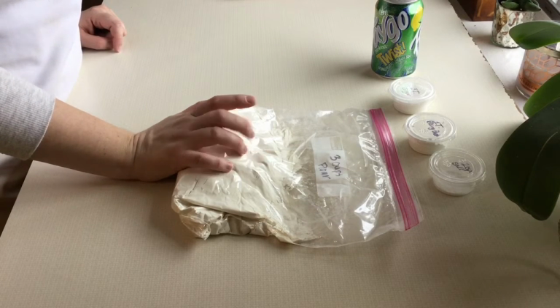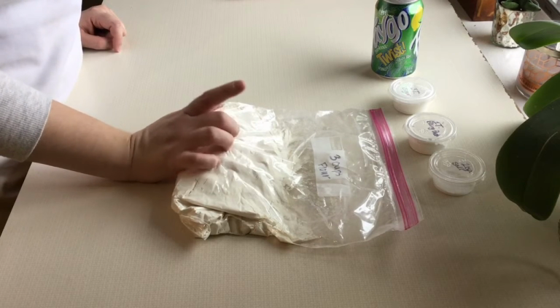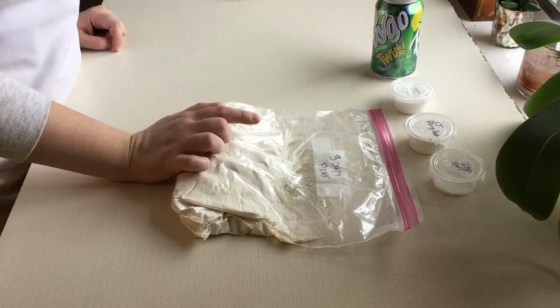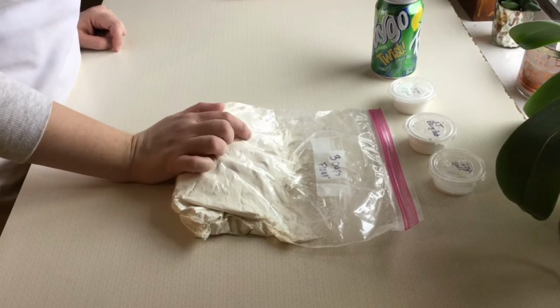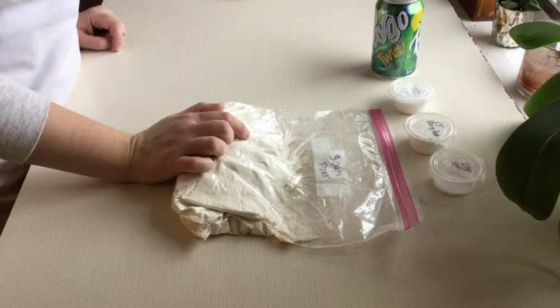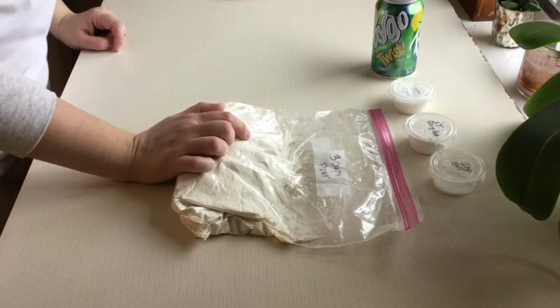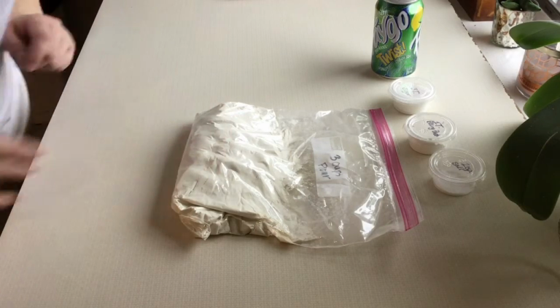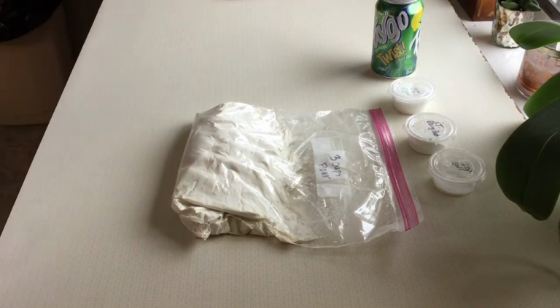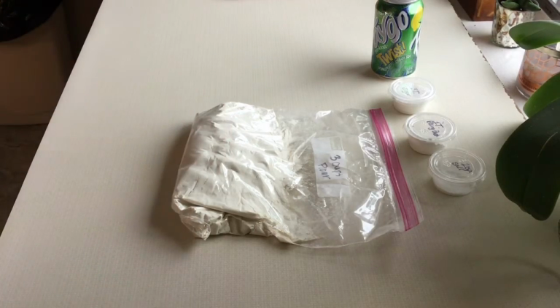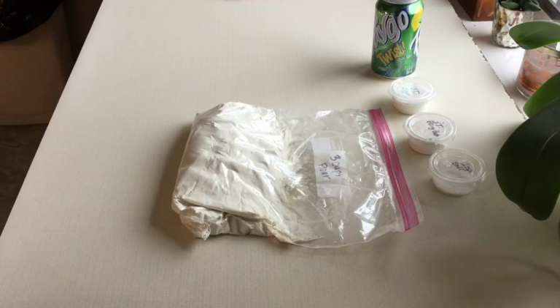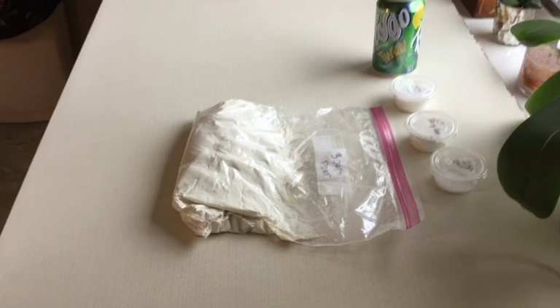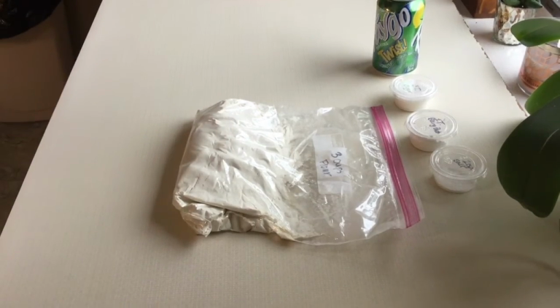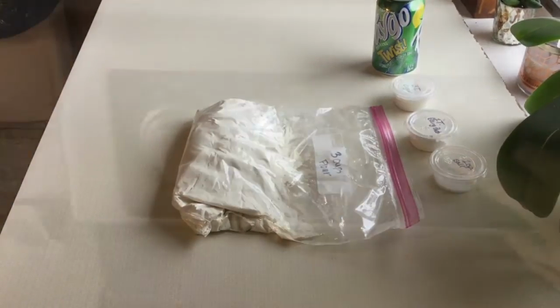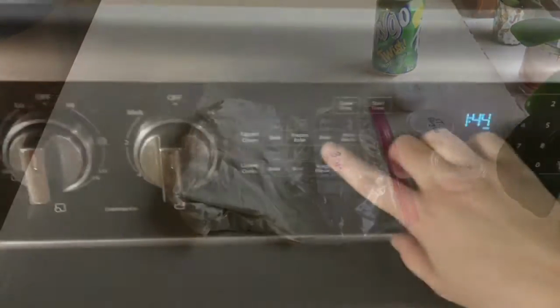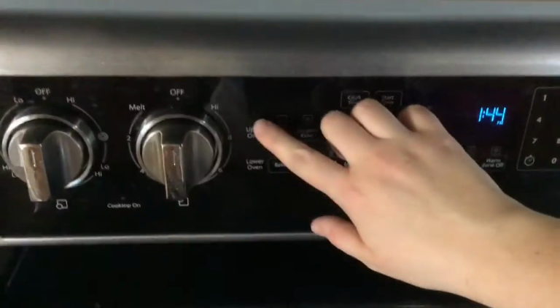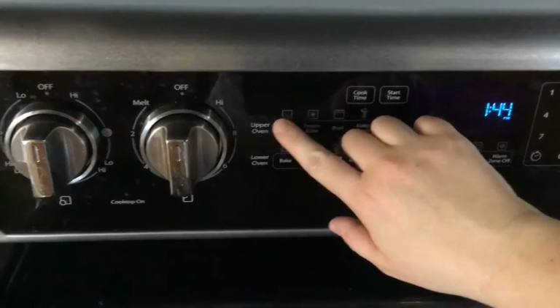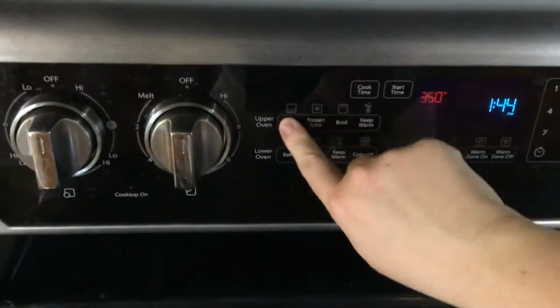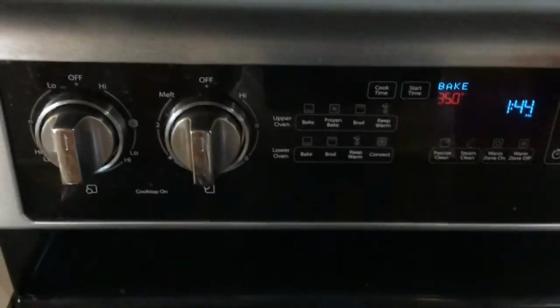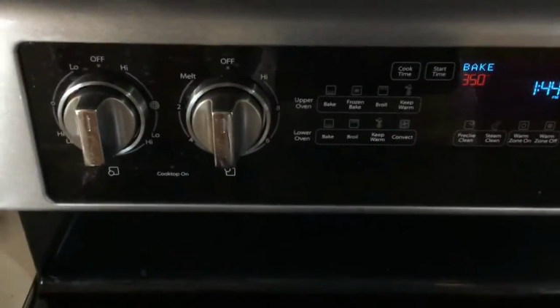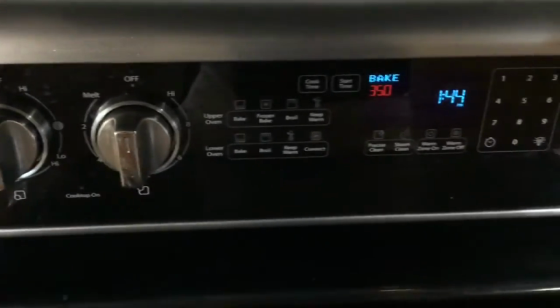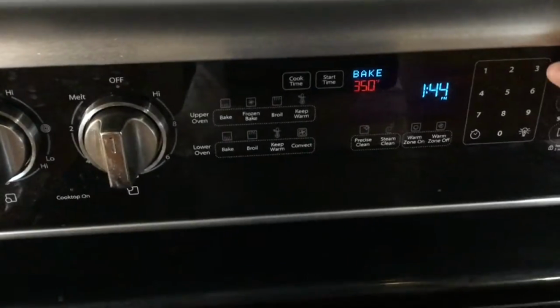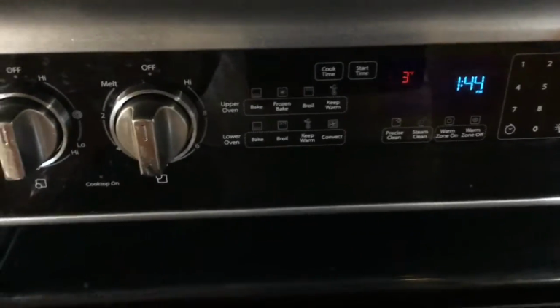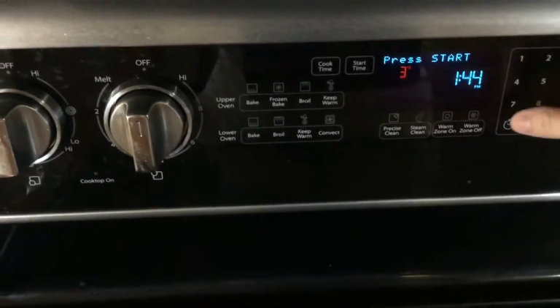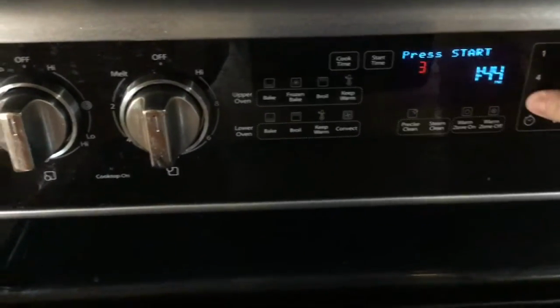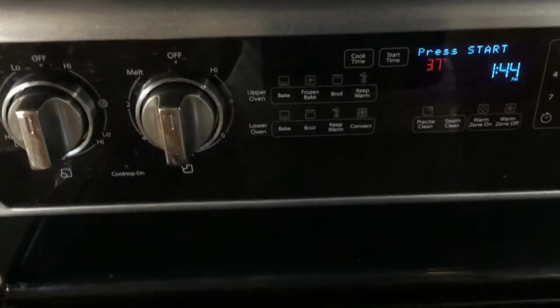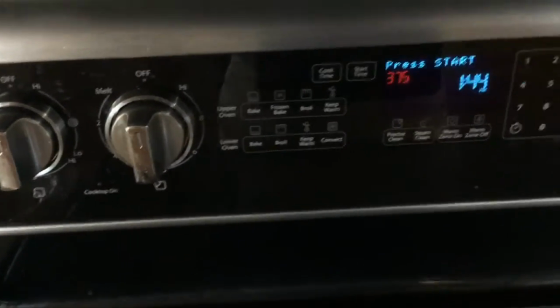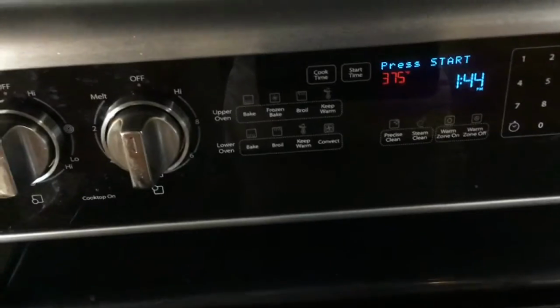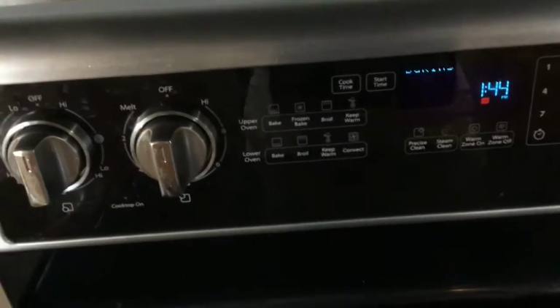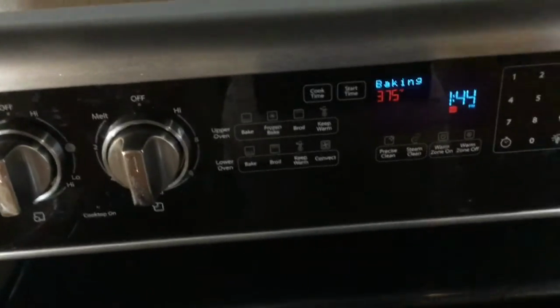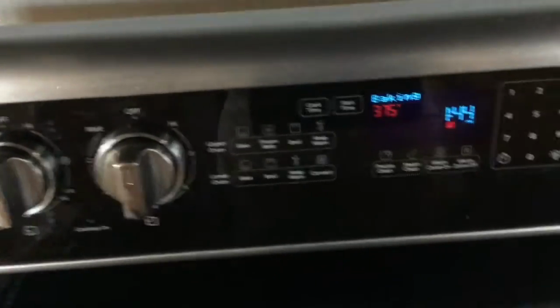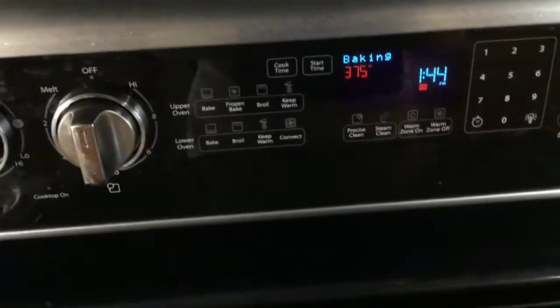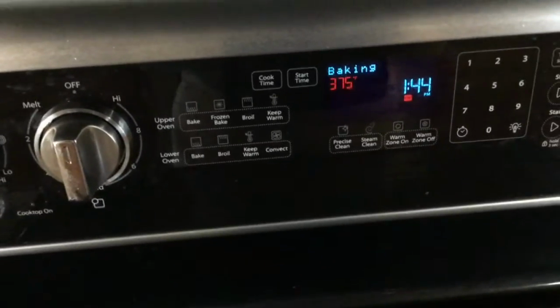So you're going to start by preheating your oven. I'm going to go over to my oven and preheat that now. I'm going to hit bake and I need to preheat it to 375 degrees. That is now preheating.